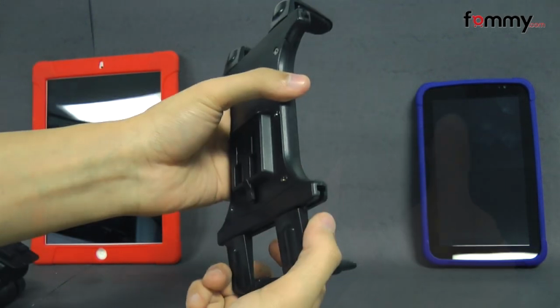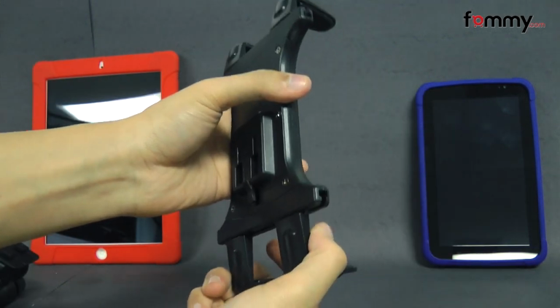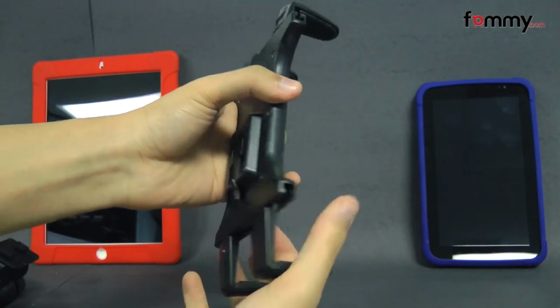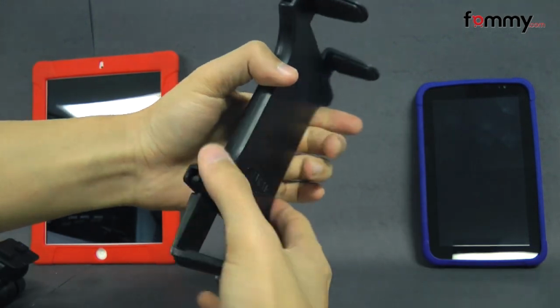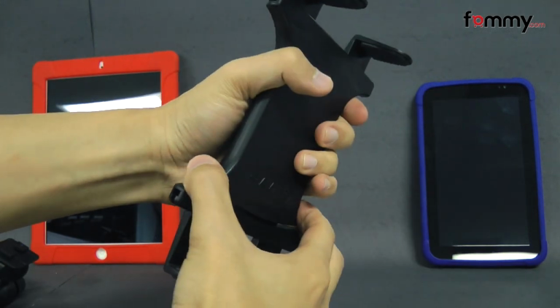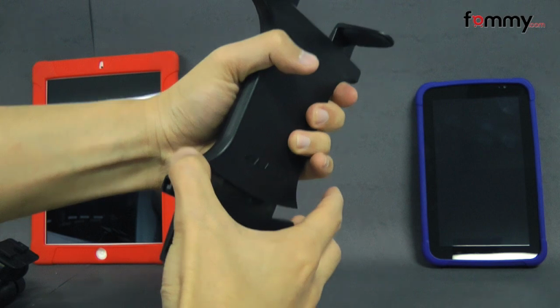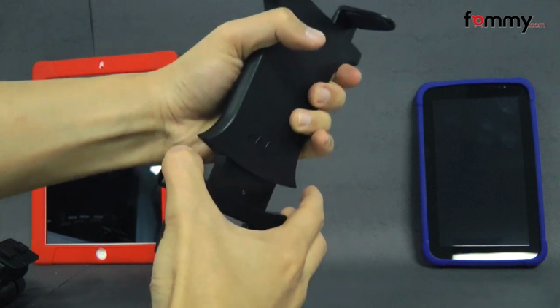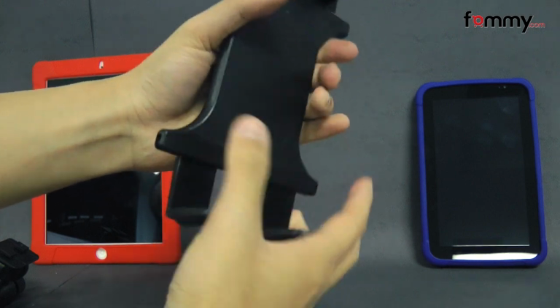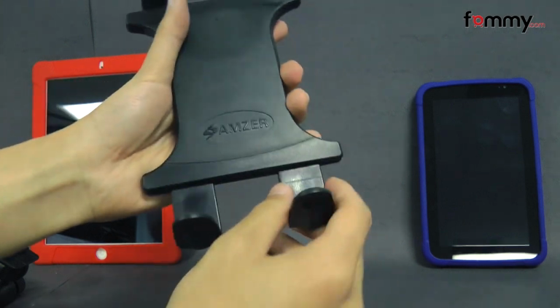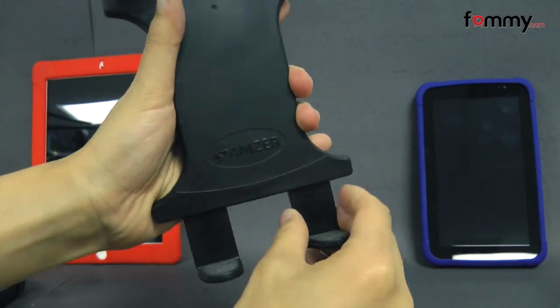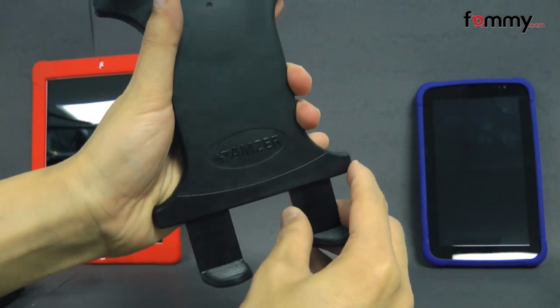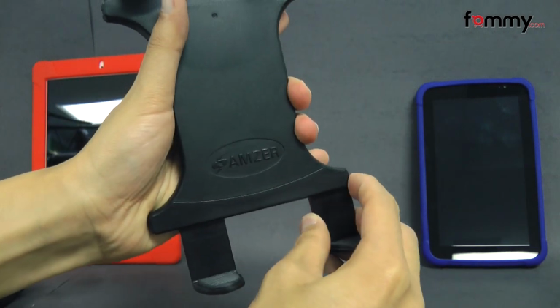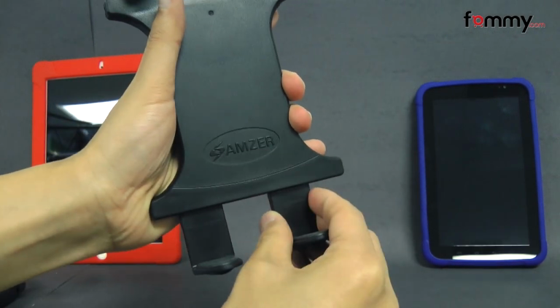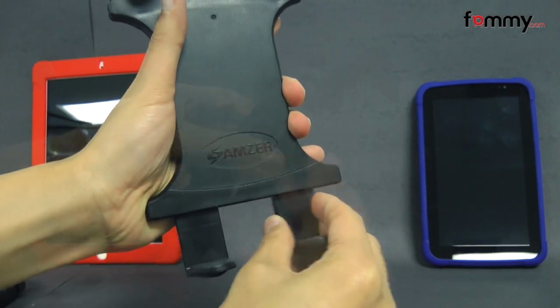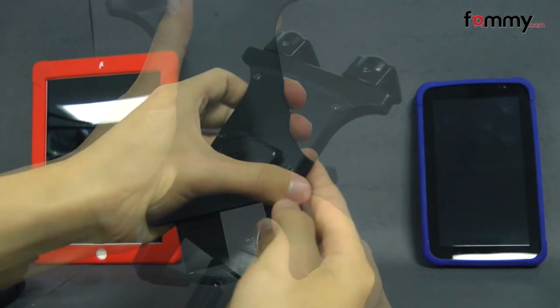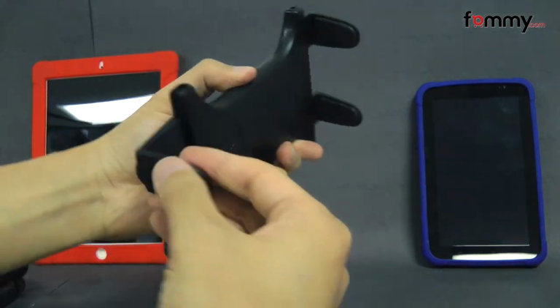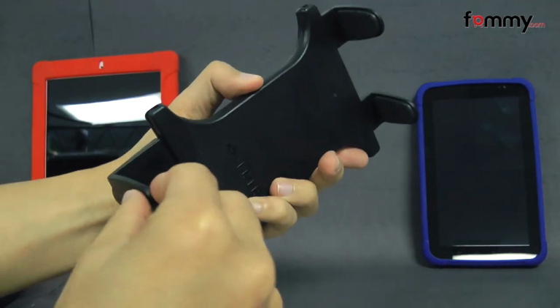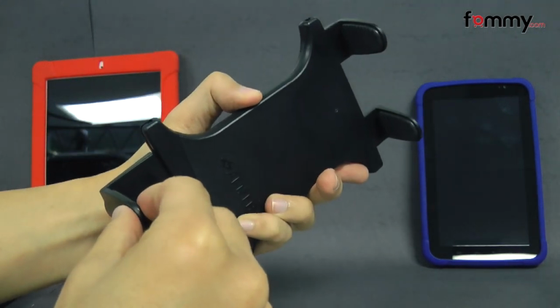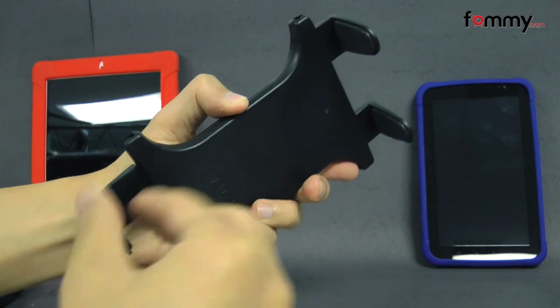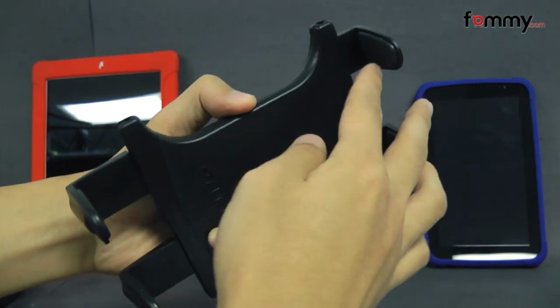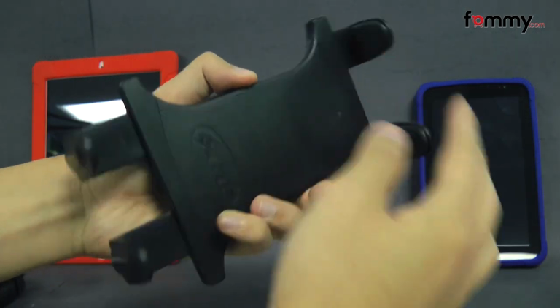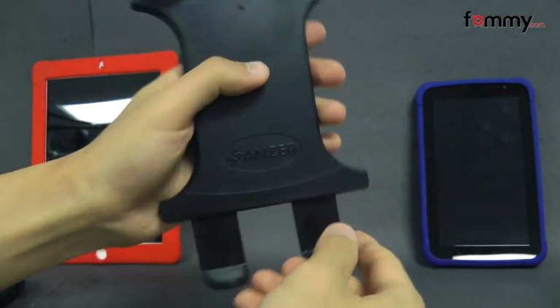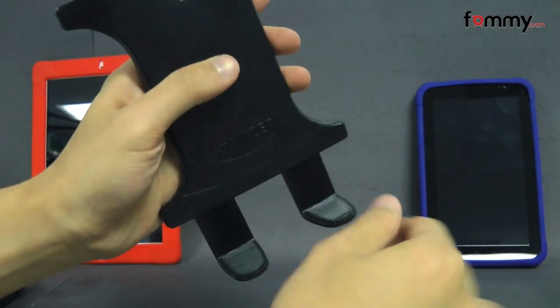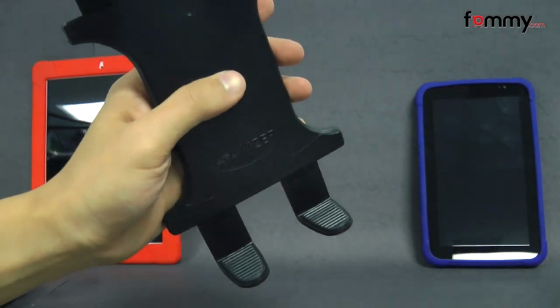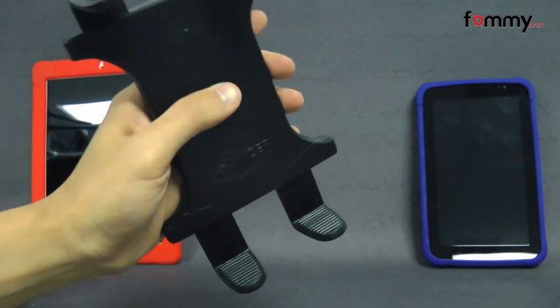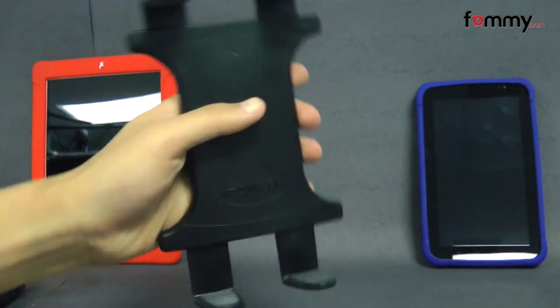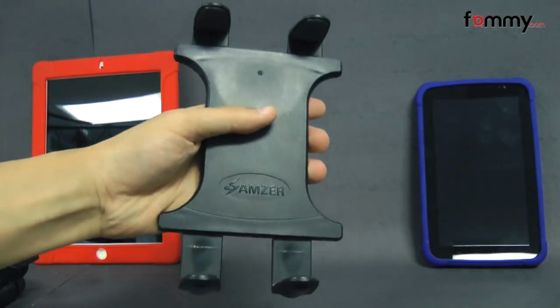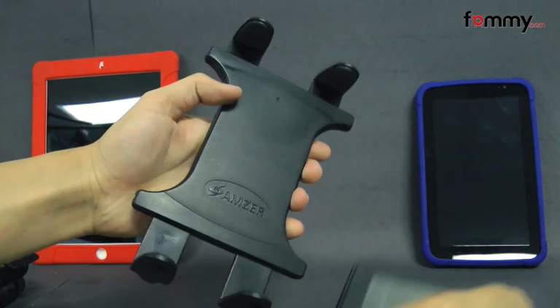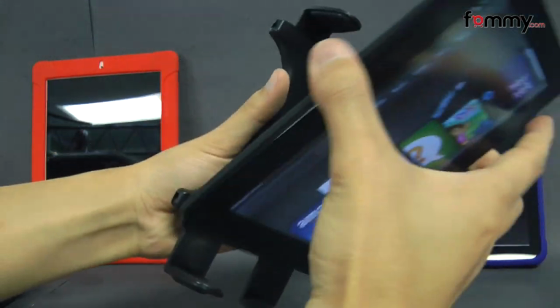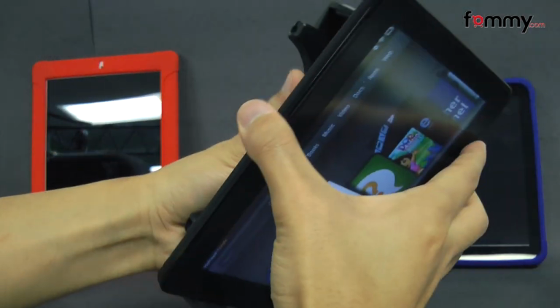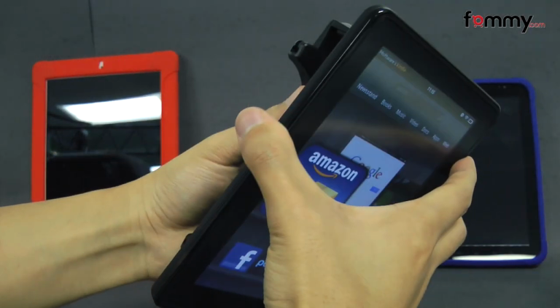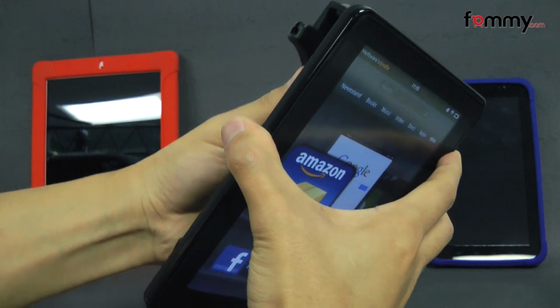And here we have the dock. It's spring-loaded, and these pieces right here are adjustable to fit your tablet. It has rubberized material on the bottom and the top, so it'll keep your tablet safe and secure whenever you place it in, and it's pretty simple to use.